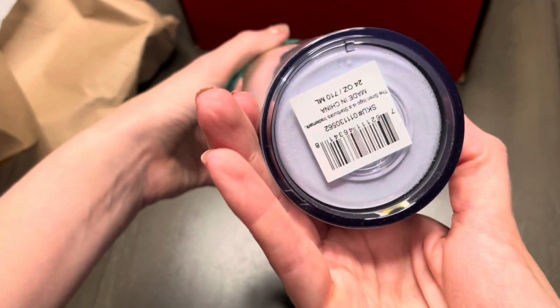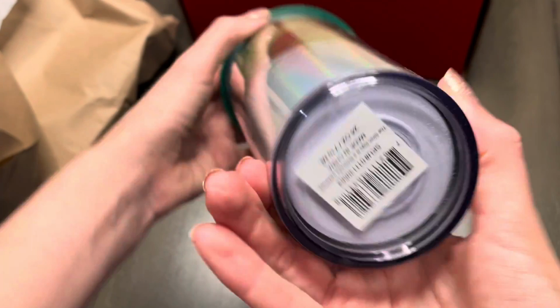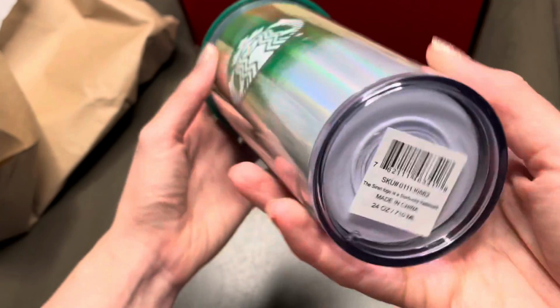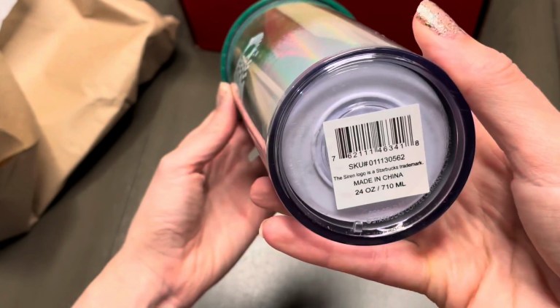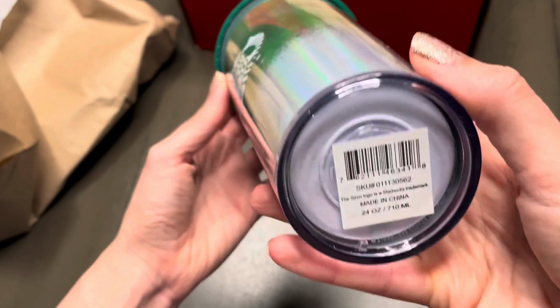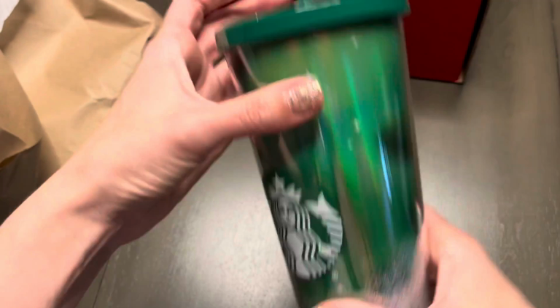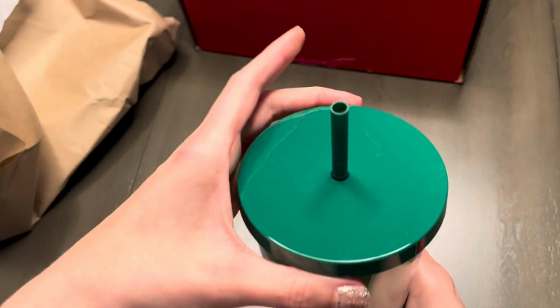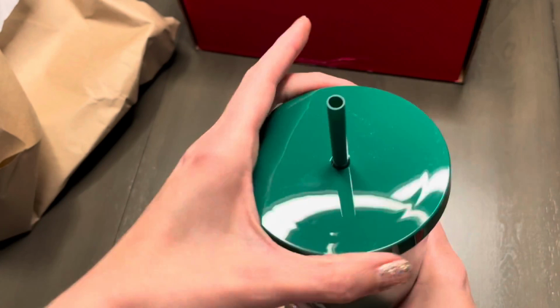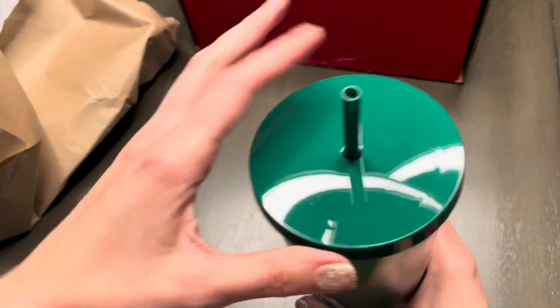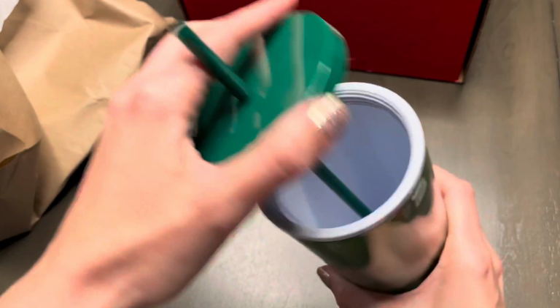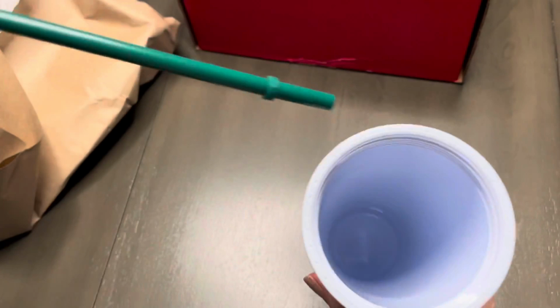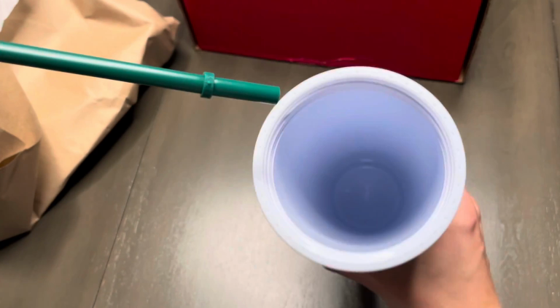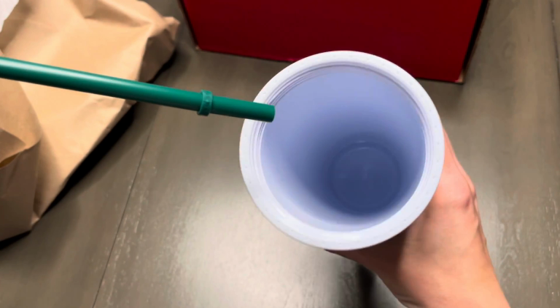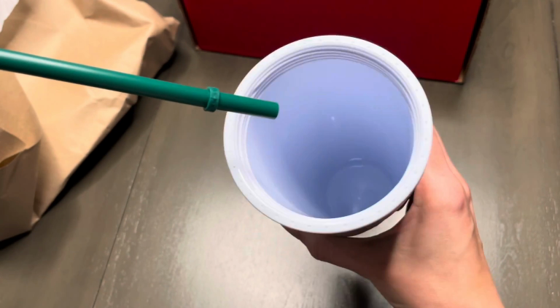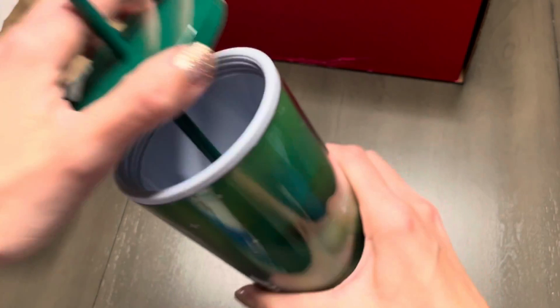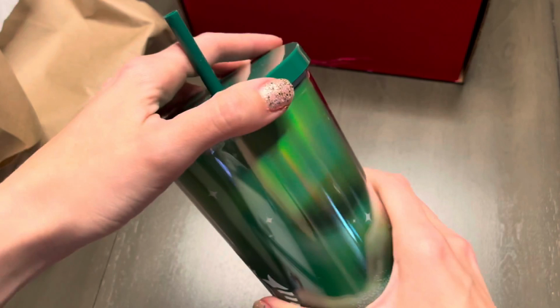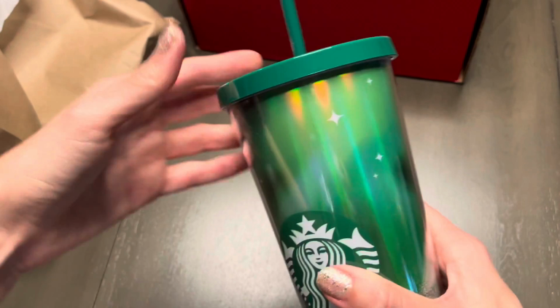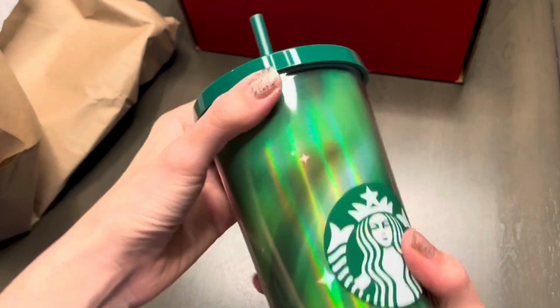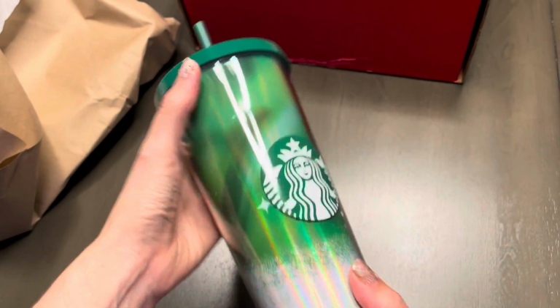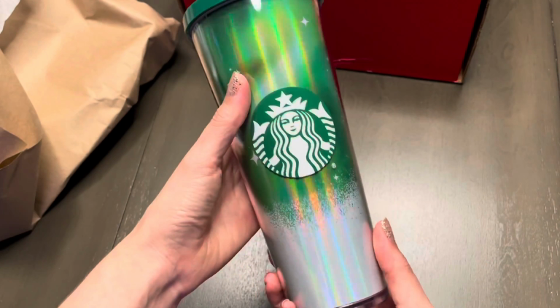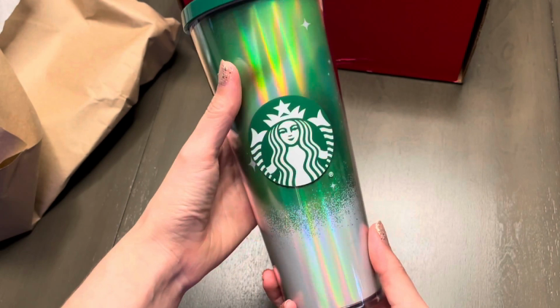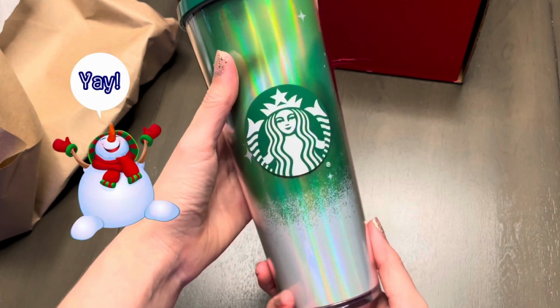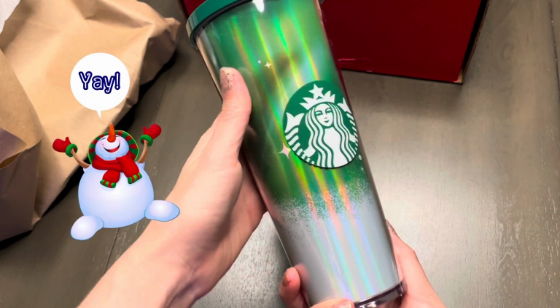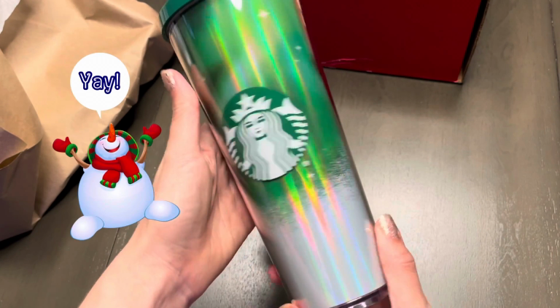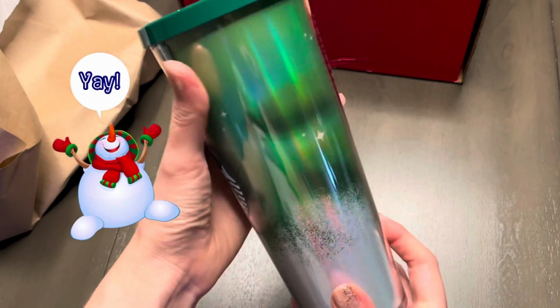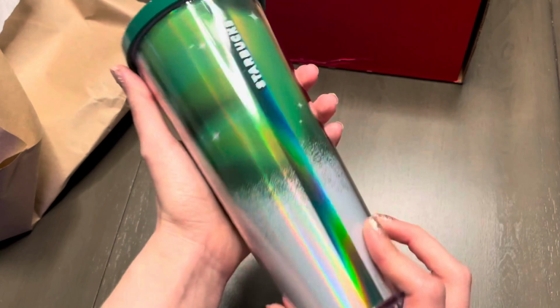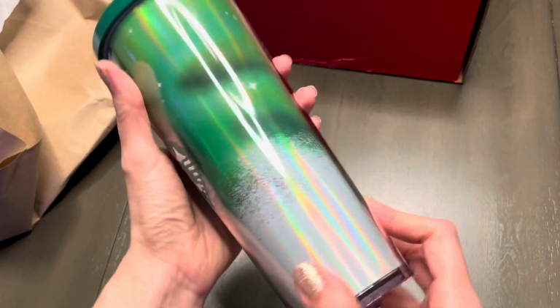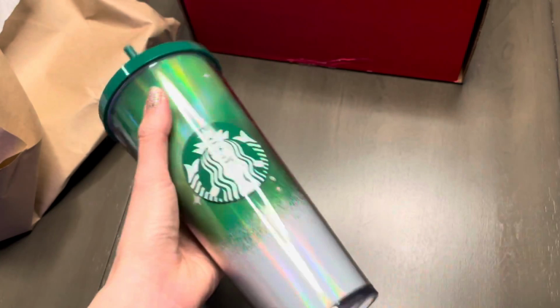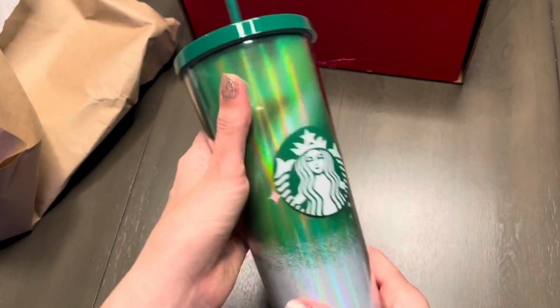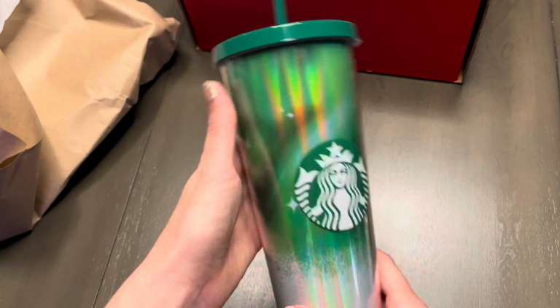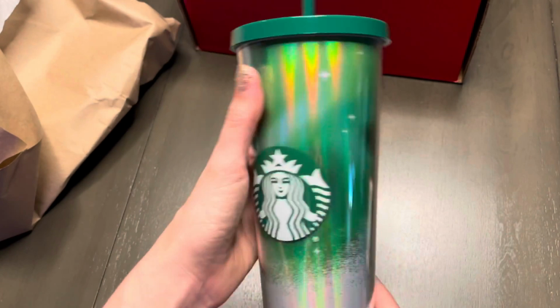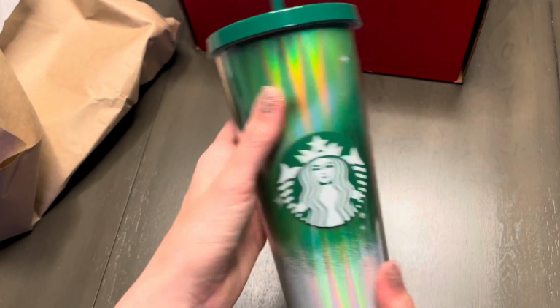This is what the barcode looks like if anyone's wondering. Next we'll open up the cup to see what color we have inside — and it looks like we have a solid white. With that, we're pretty much done looking over this cup. I'm very happy with it and super grateful to have won, and I can't wait to participate in future Starbucks games.